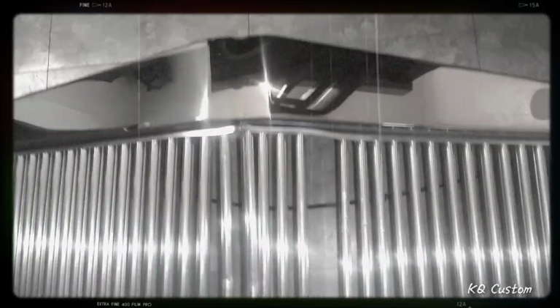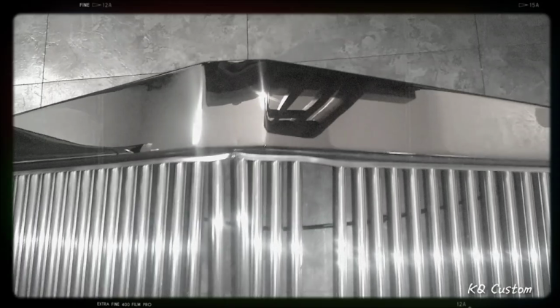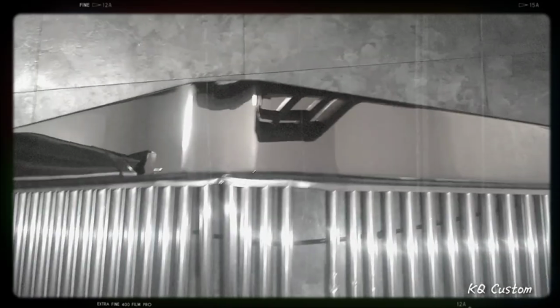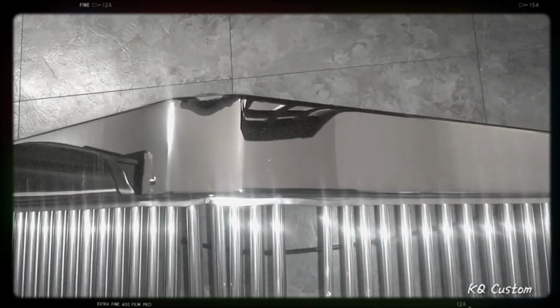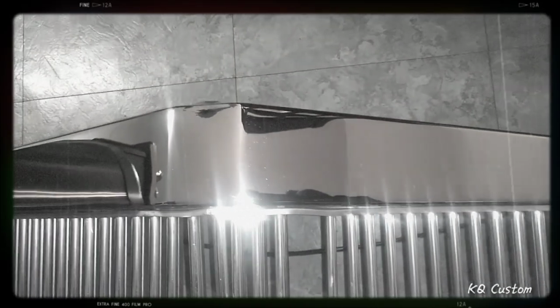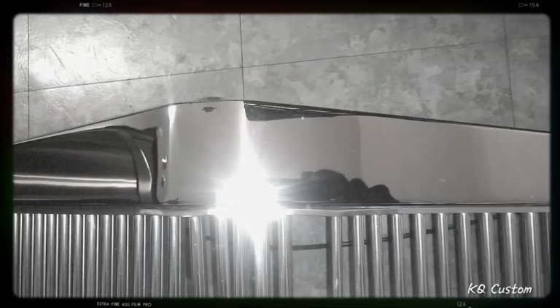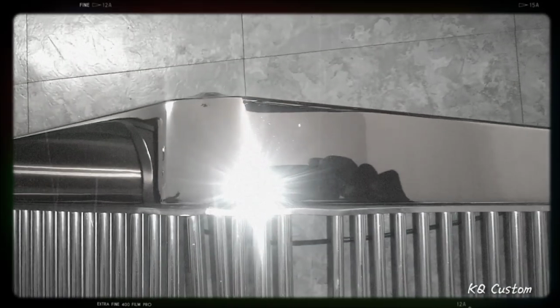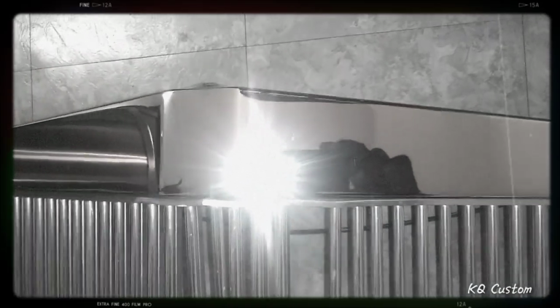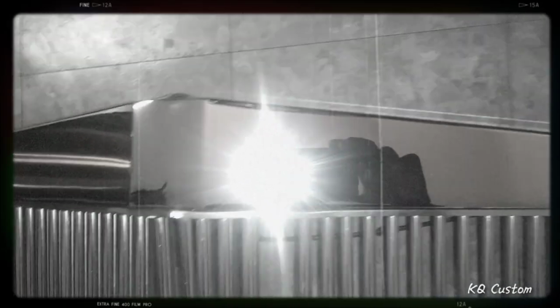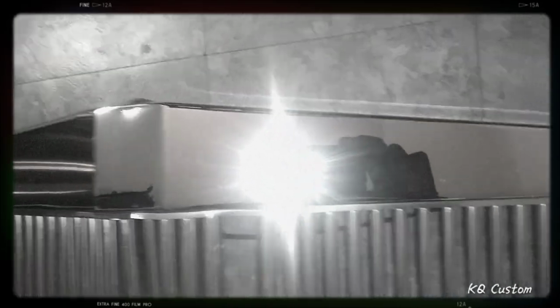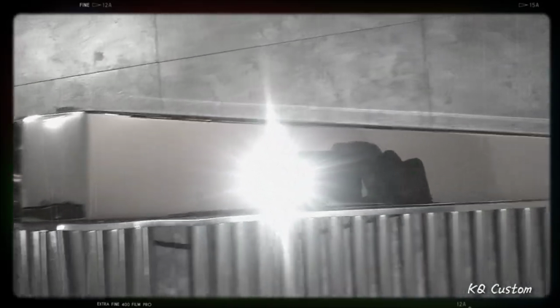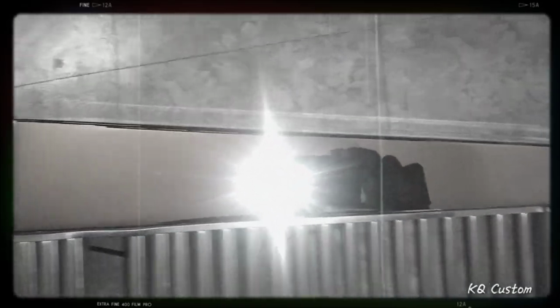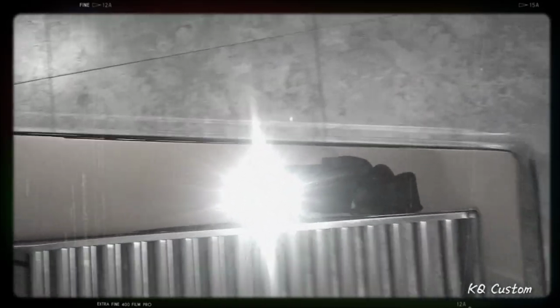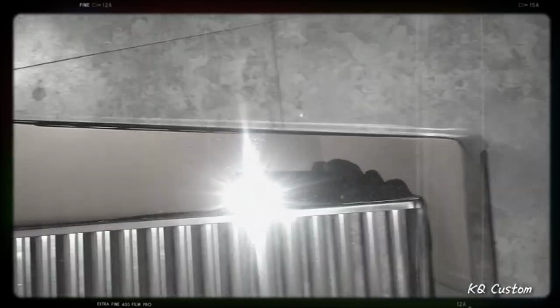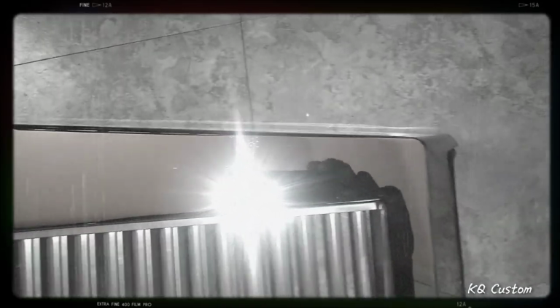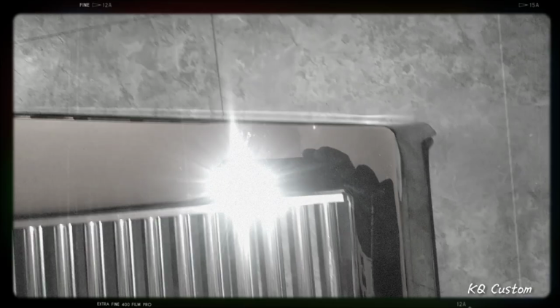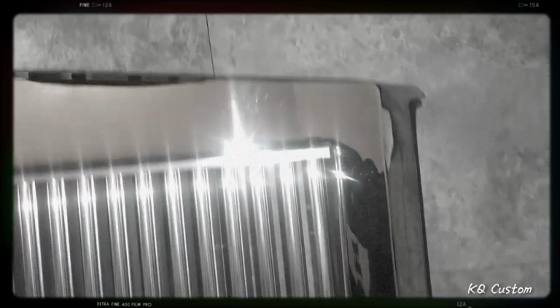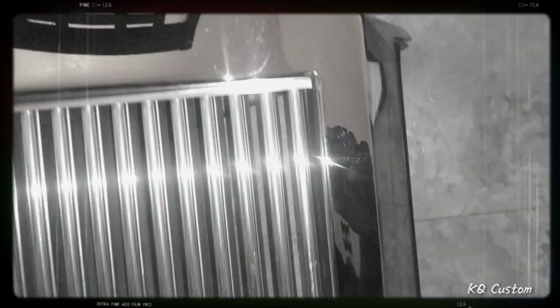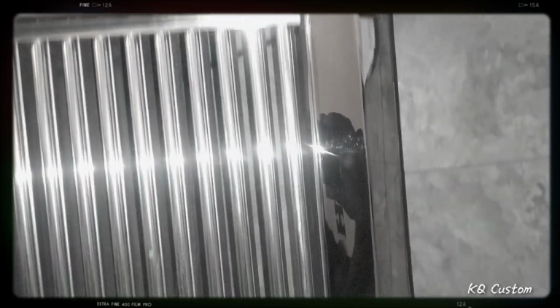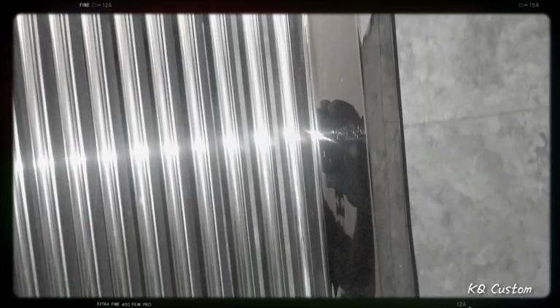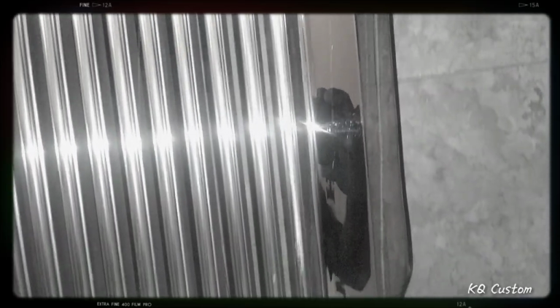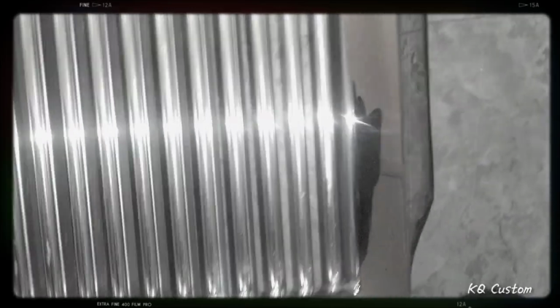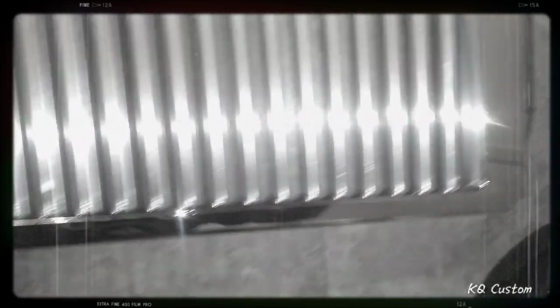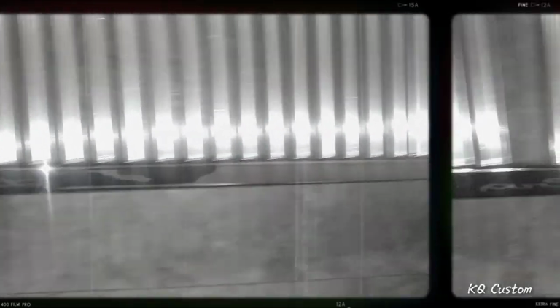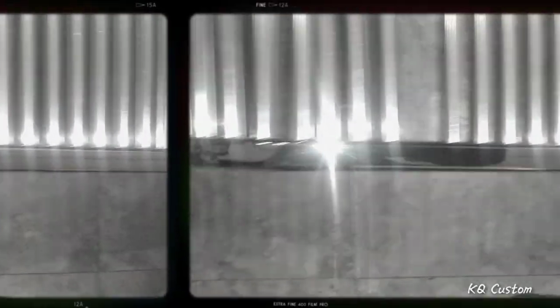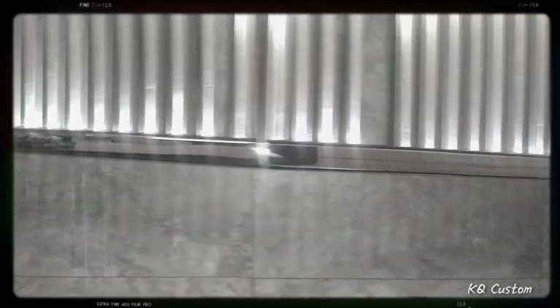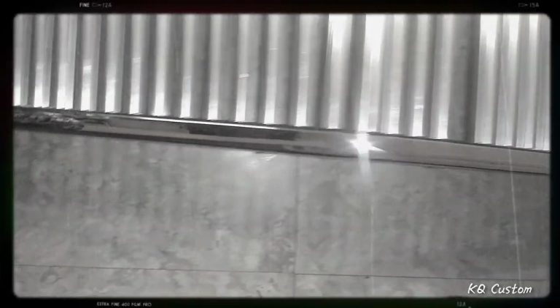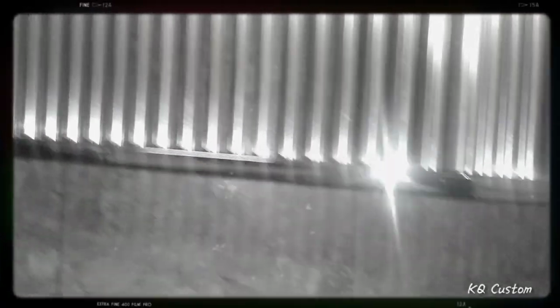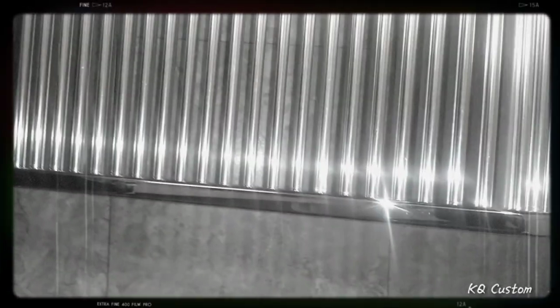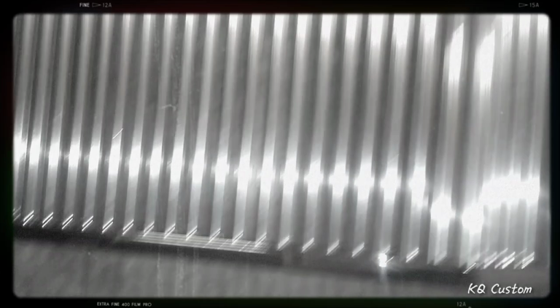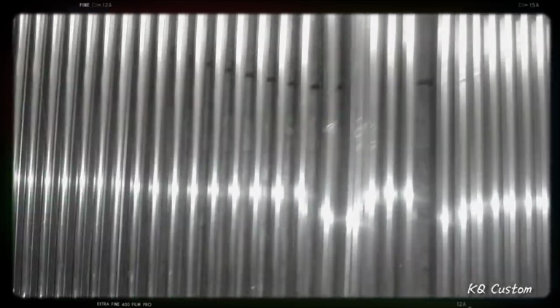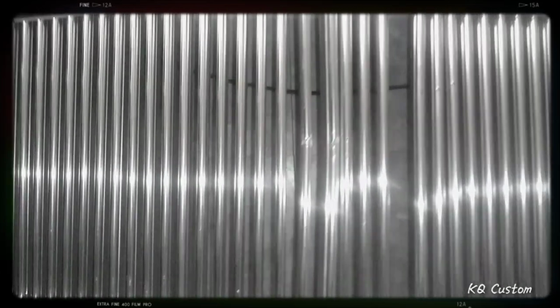Look at that glass, y'all — that straight glass. Big Daddy, I can see my phone clip in it. Look at that — only flaw.